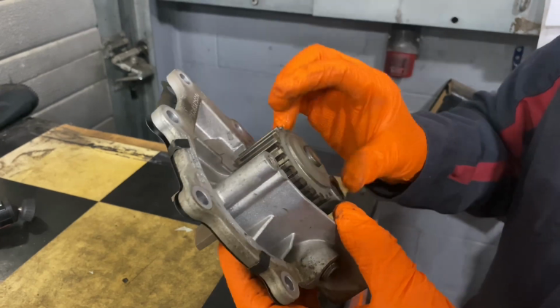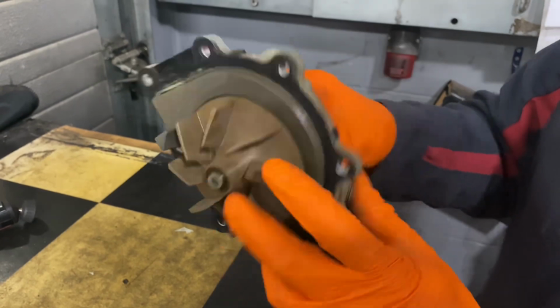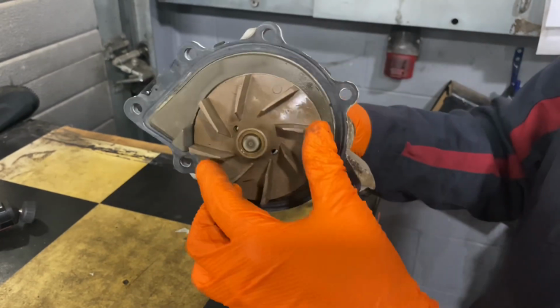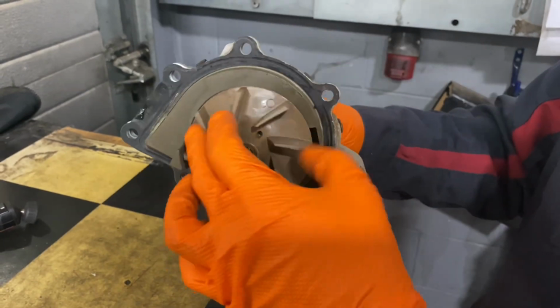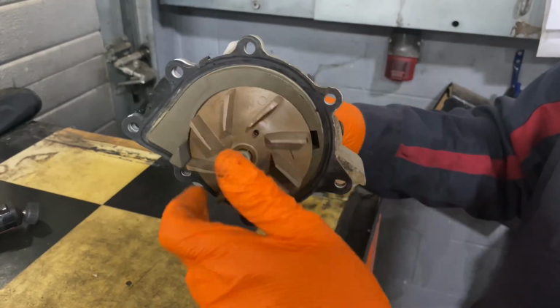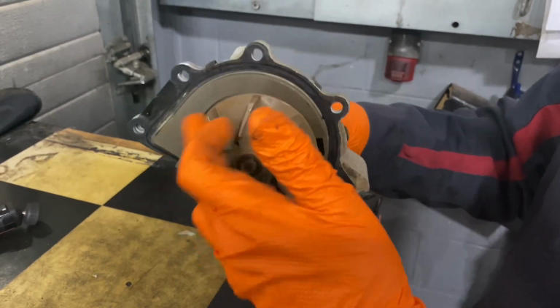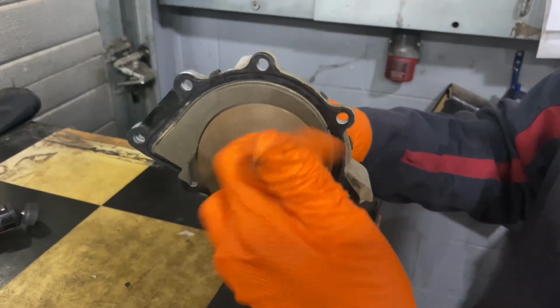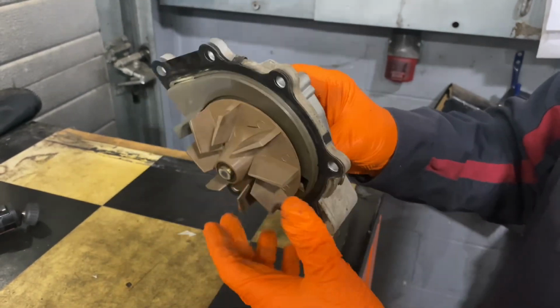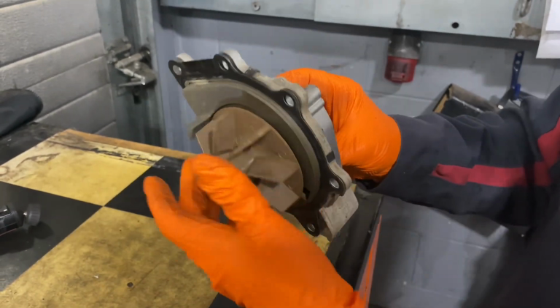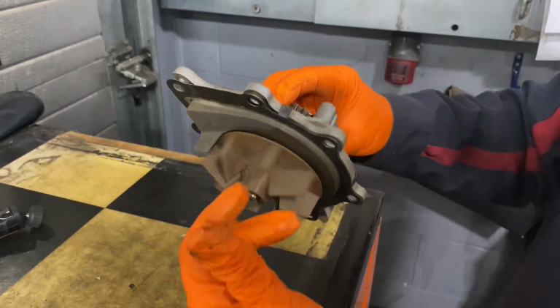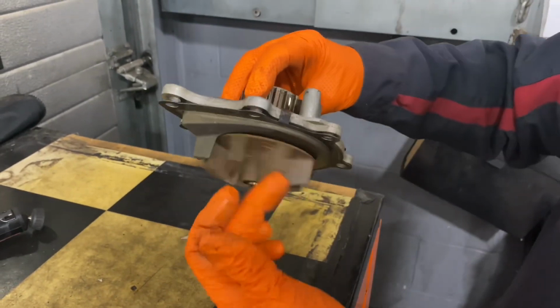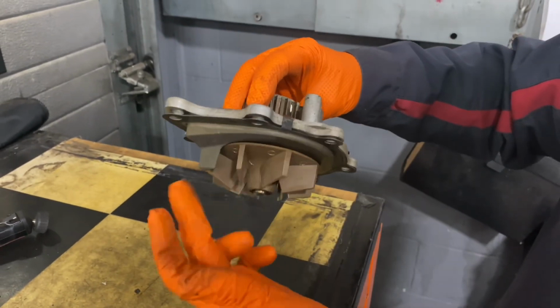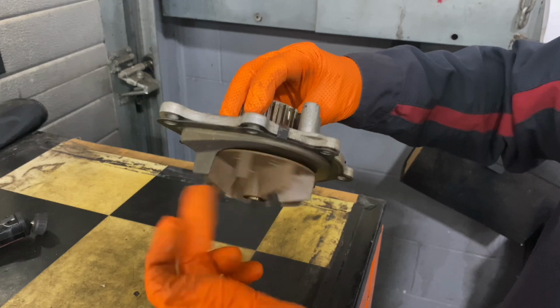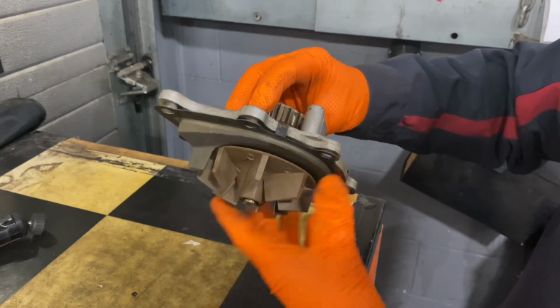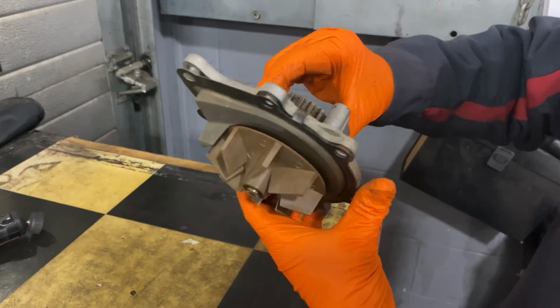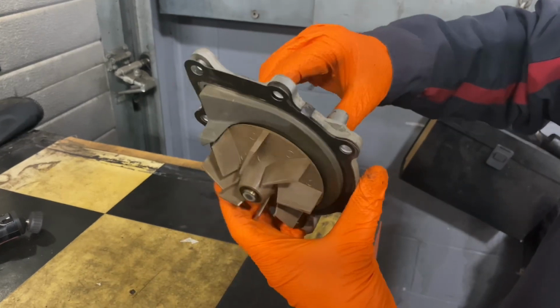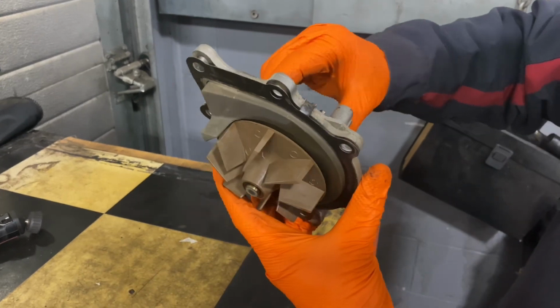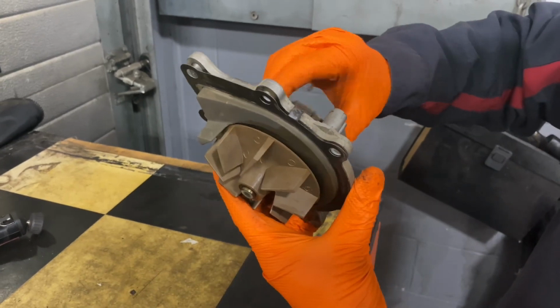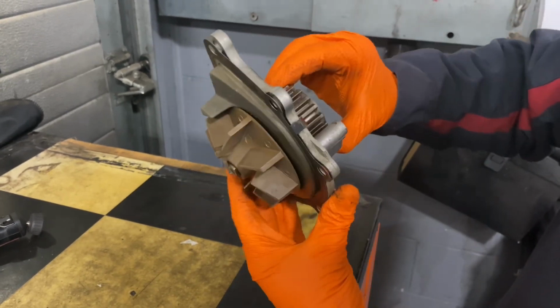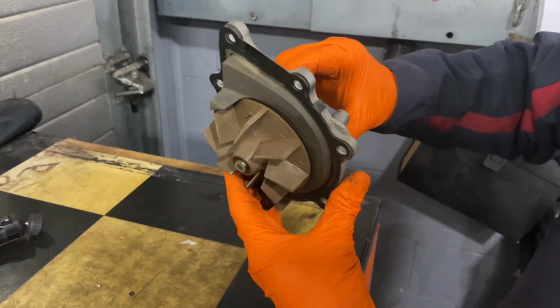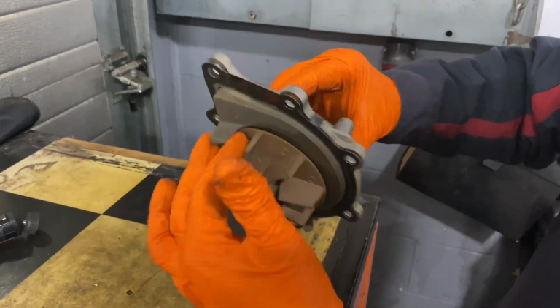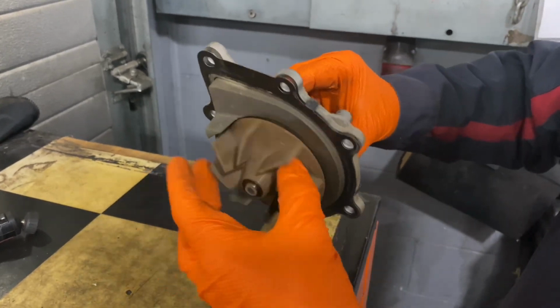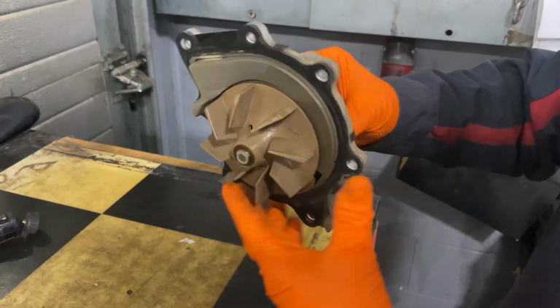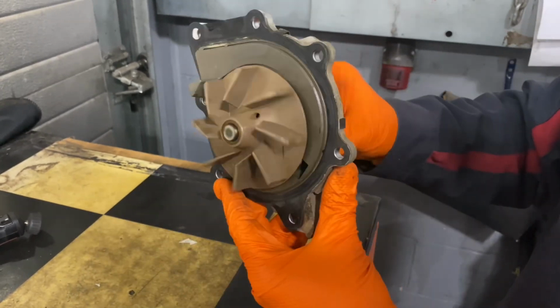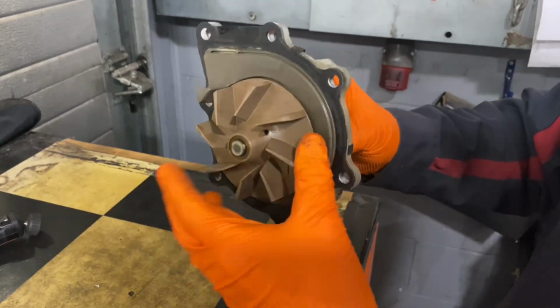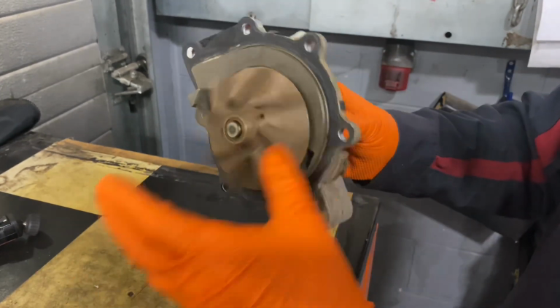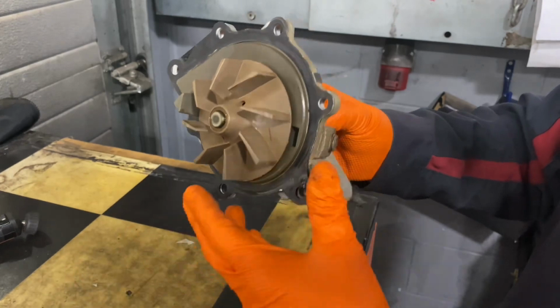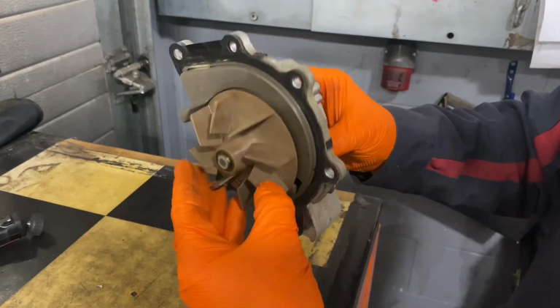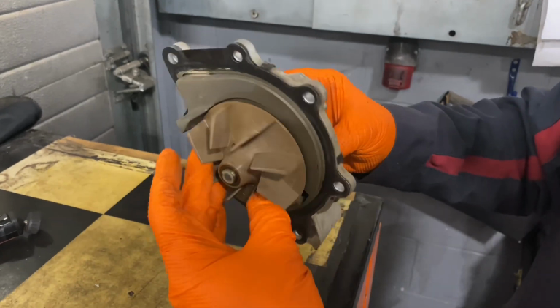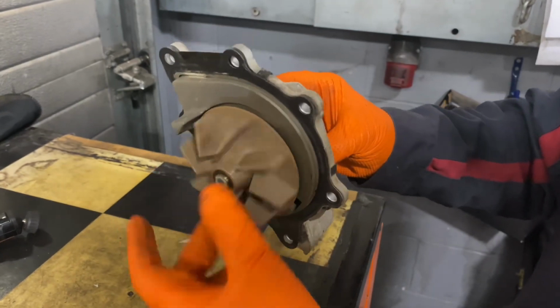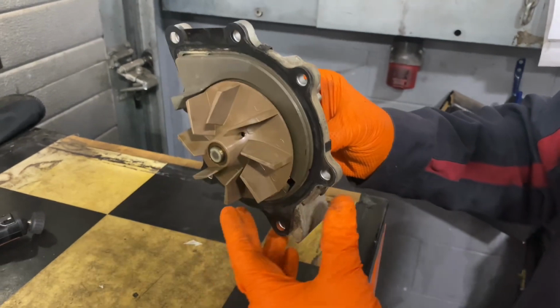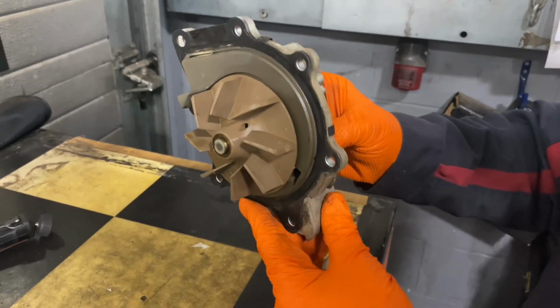We've found this: the impeller is three-wheeling compared to the cam belt — obviously cam belt driven. Took it off, found that, so that should solve that issue.